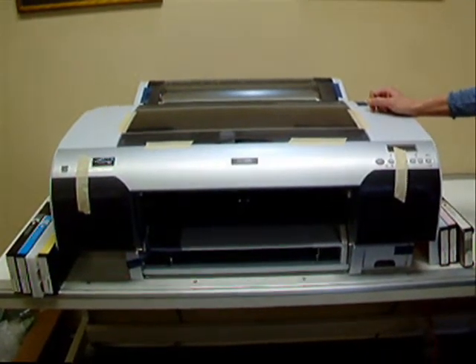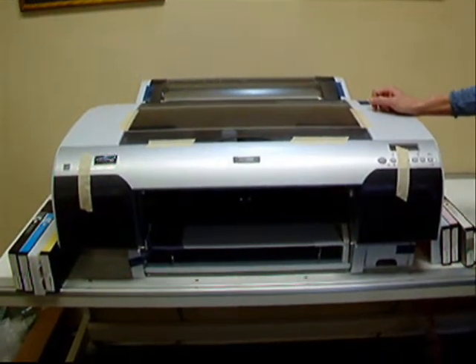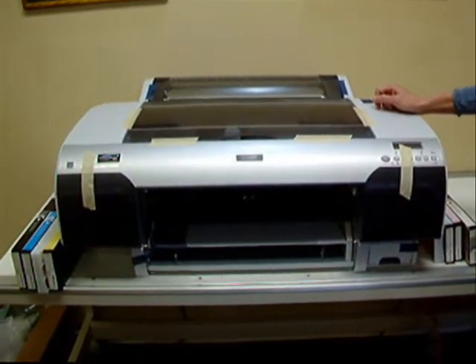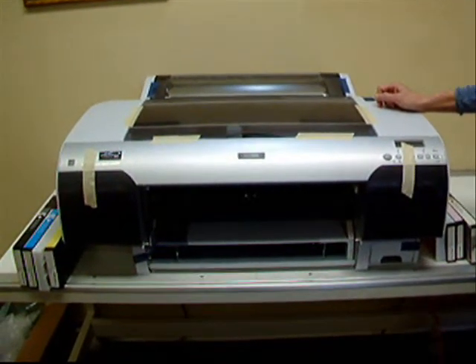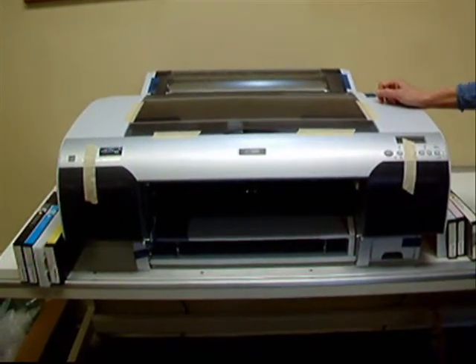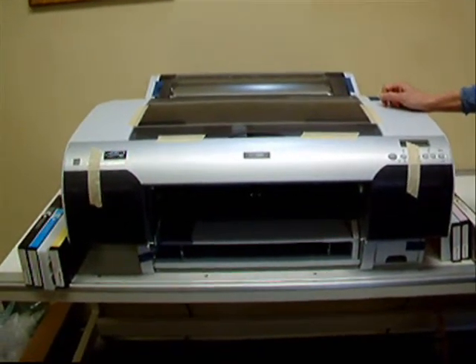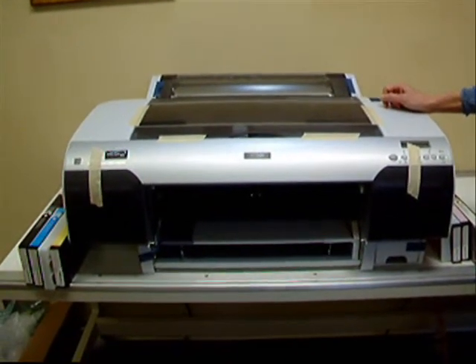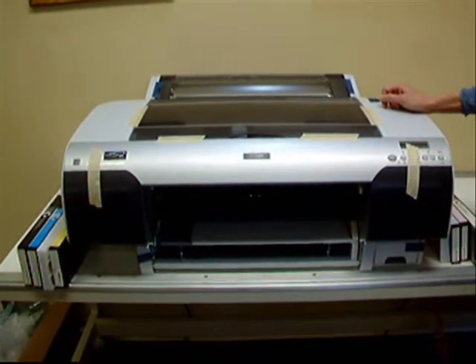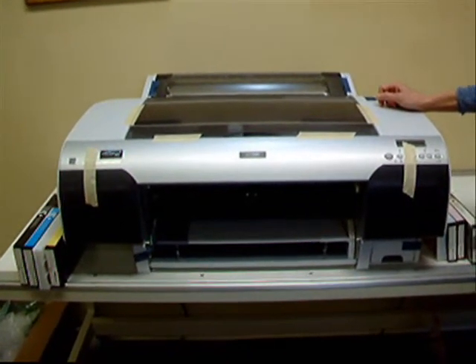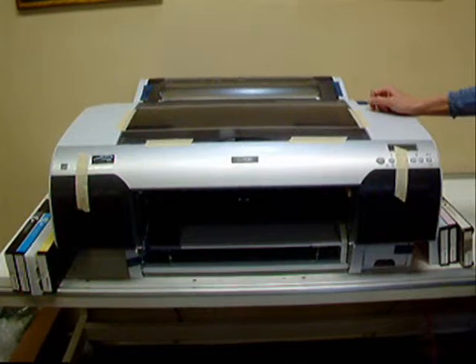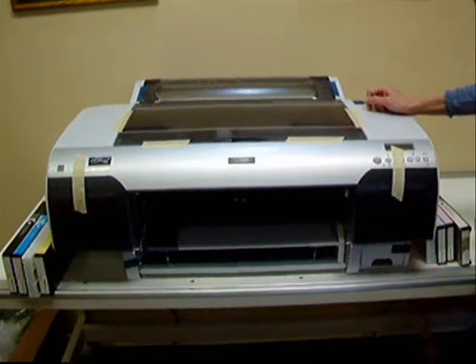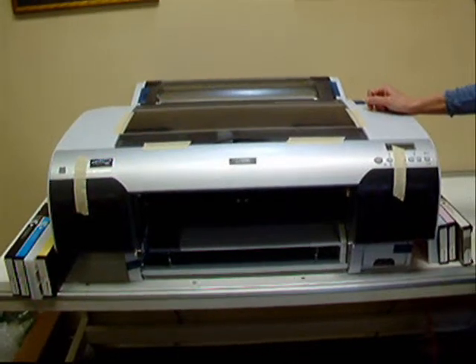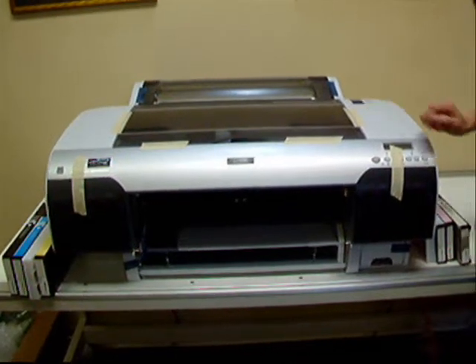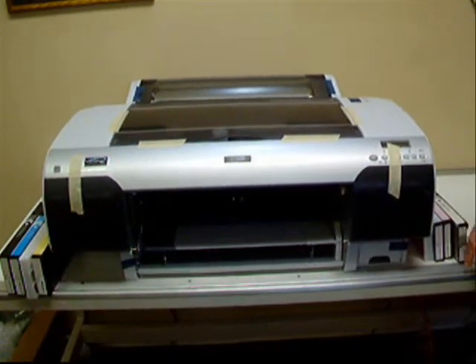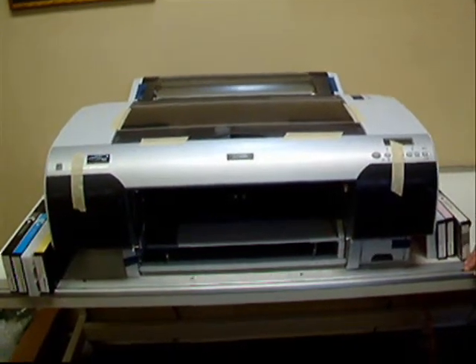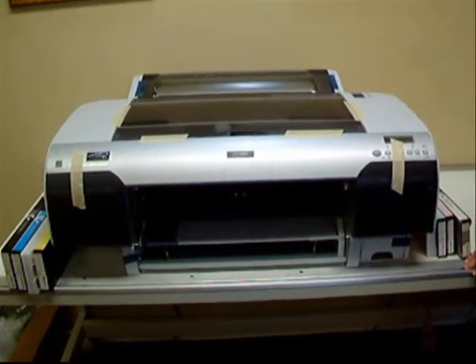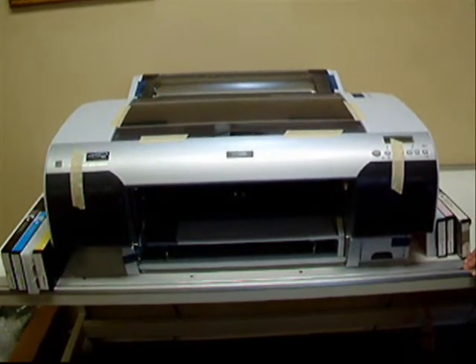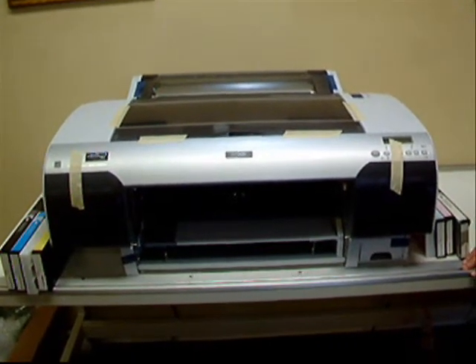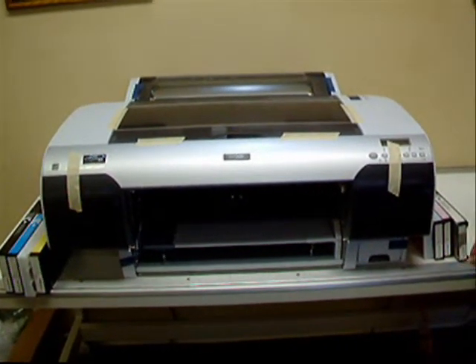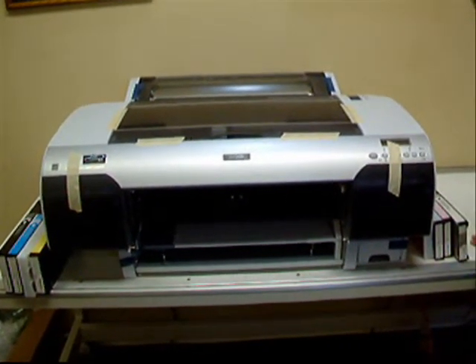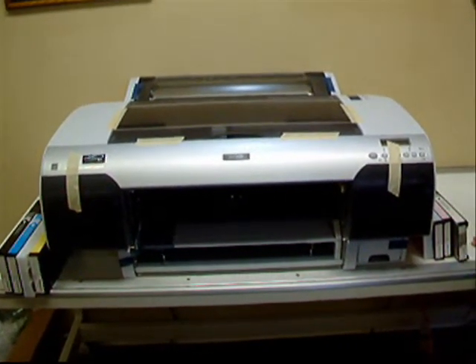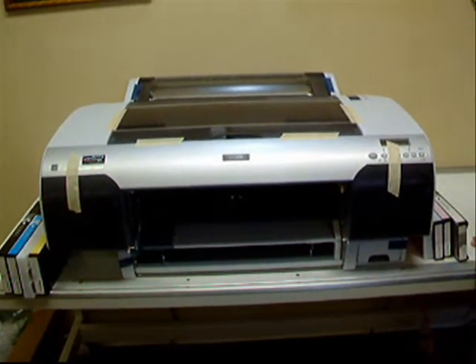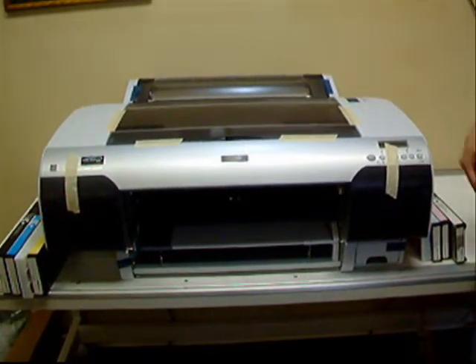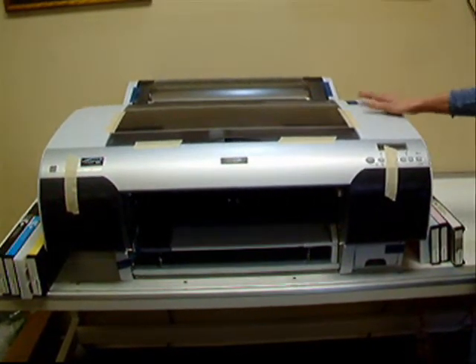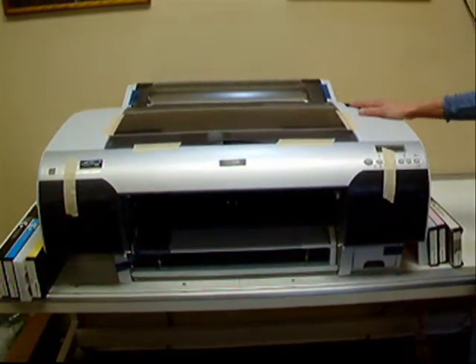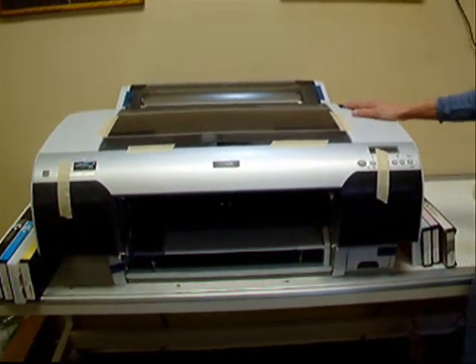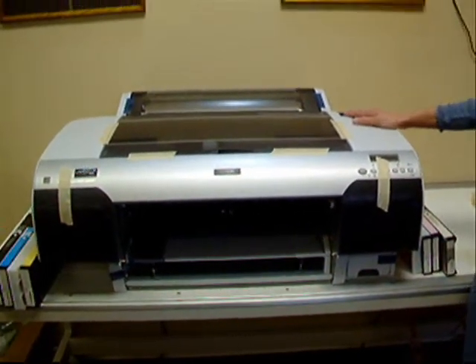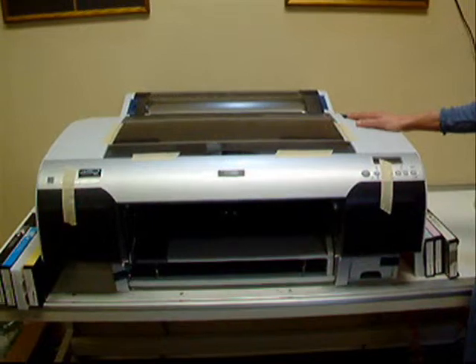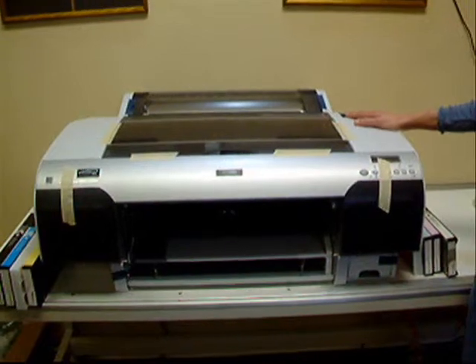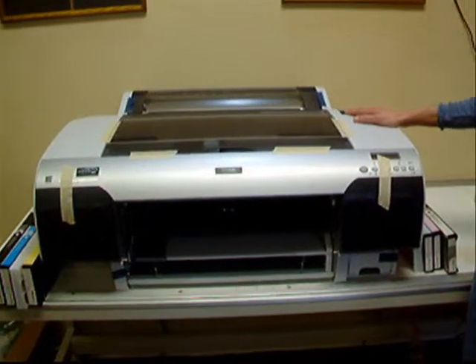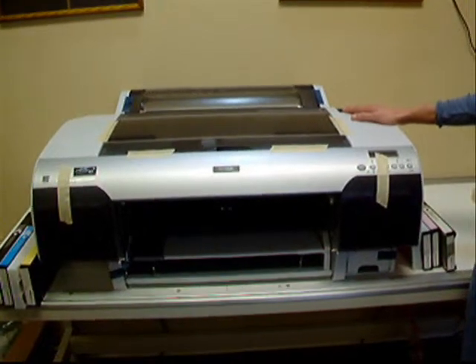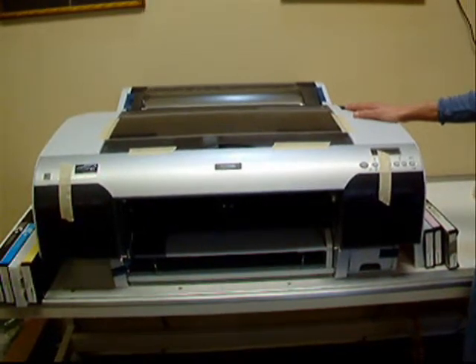Once the 4880 is removed from the box, place it on a firm but sturdy table as displayed here.